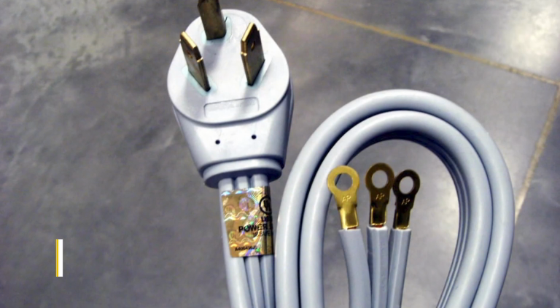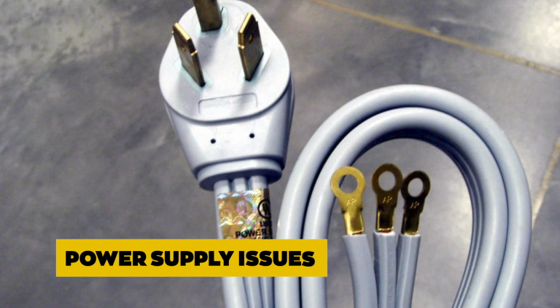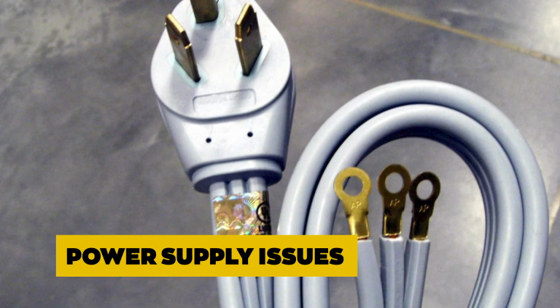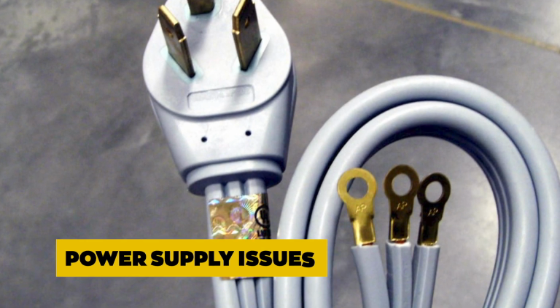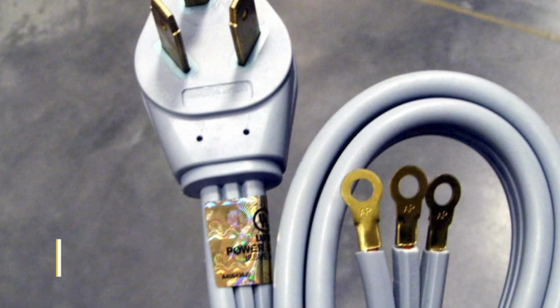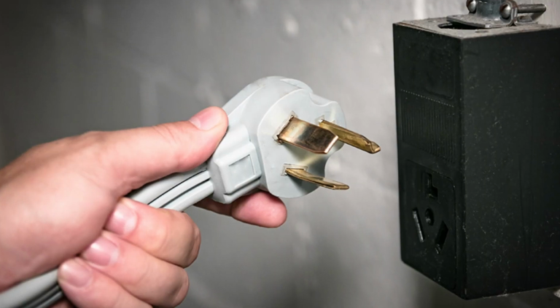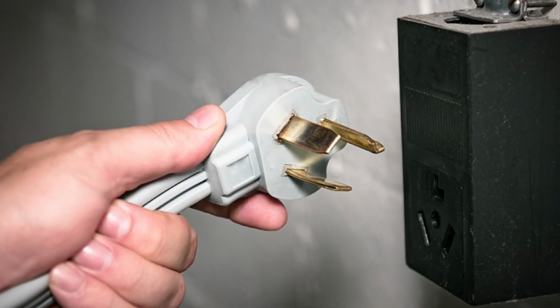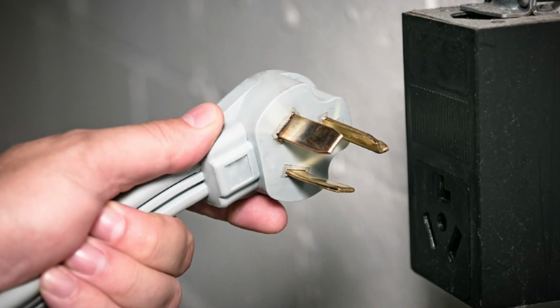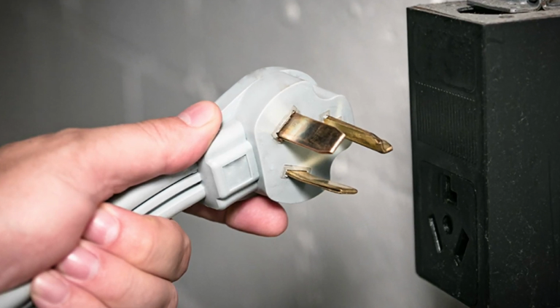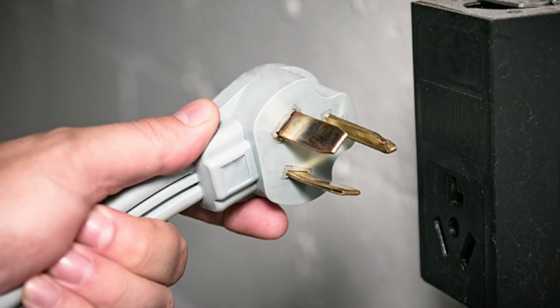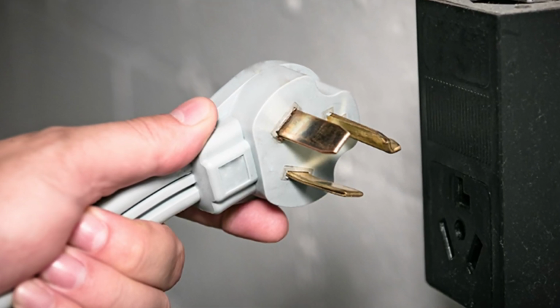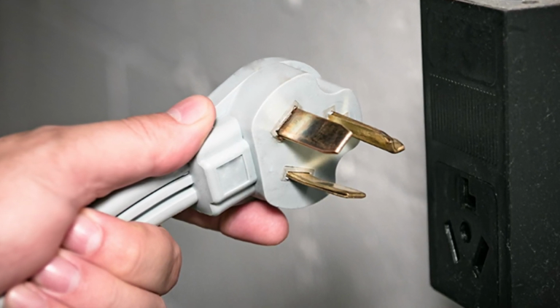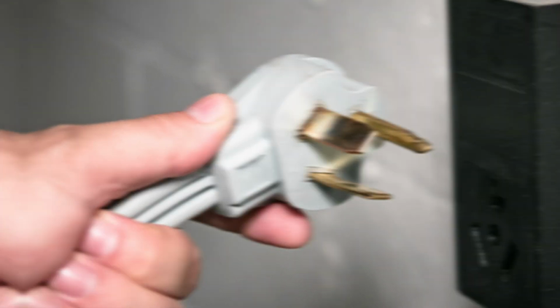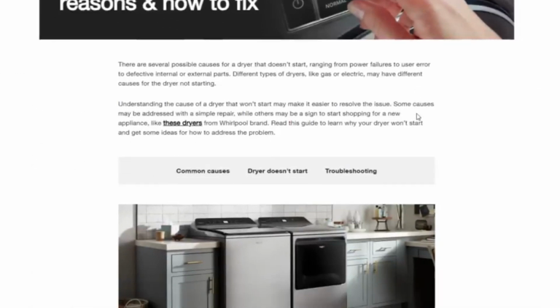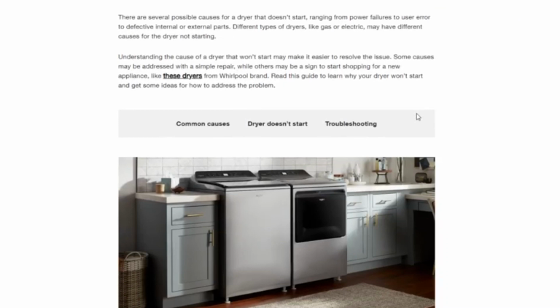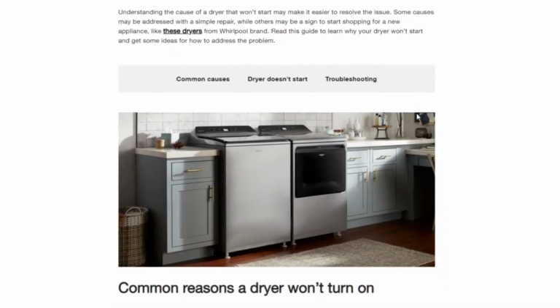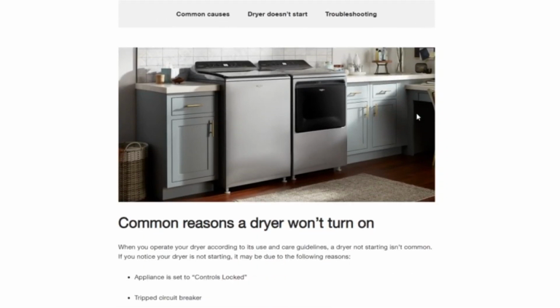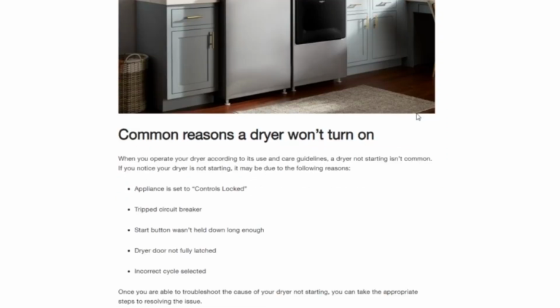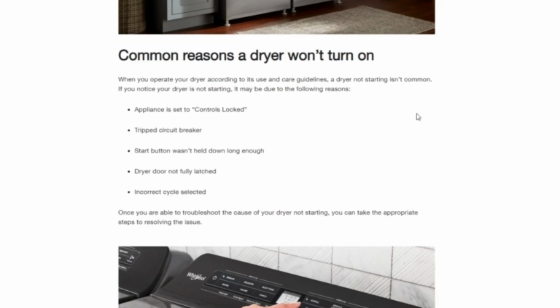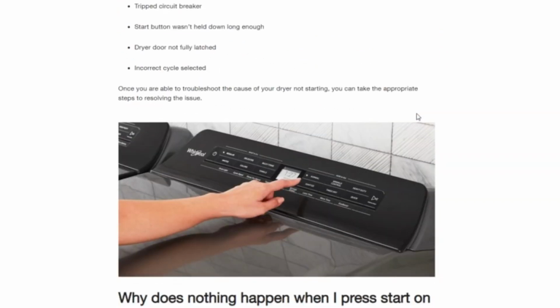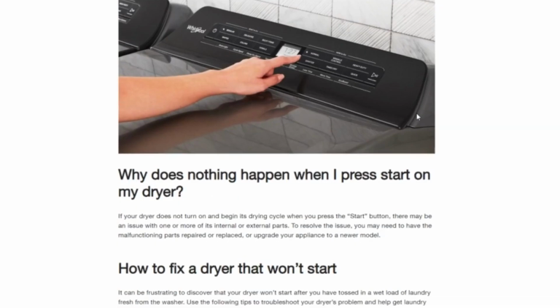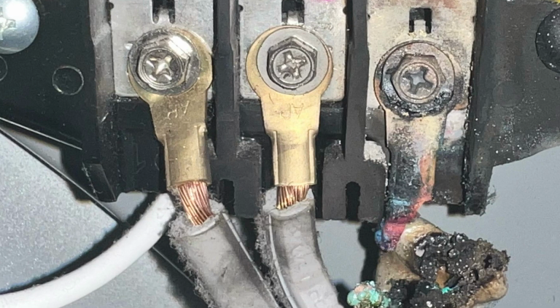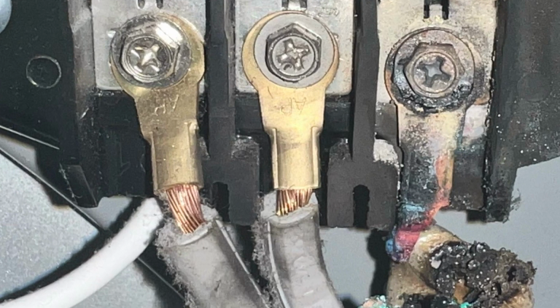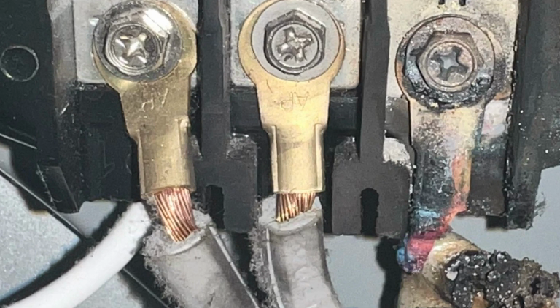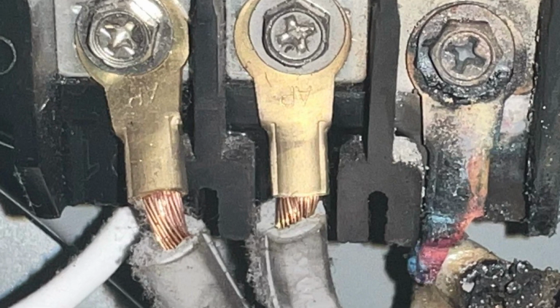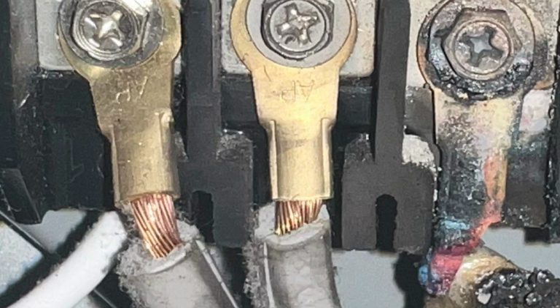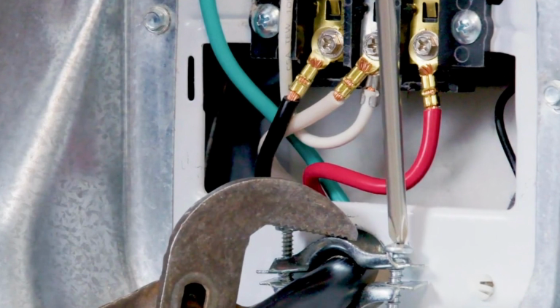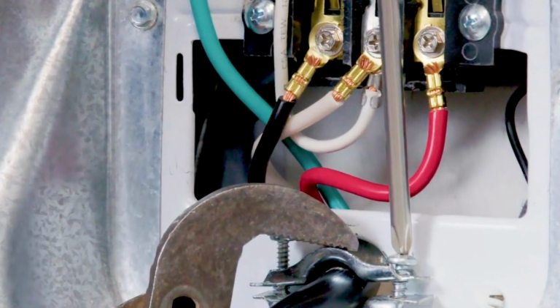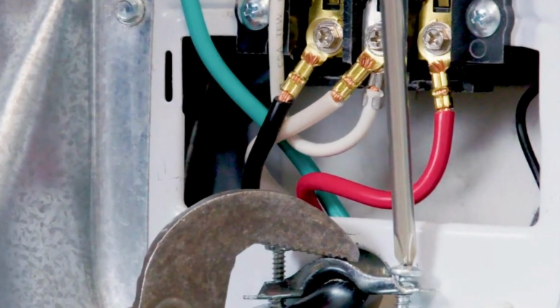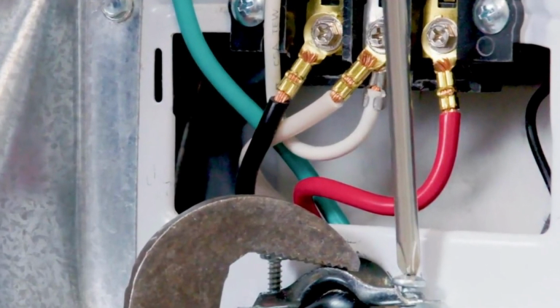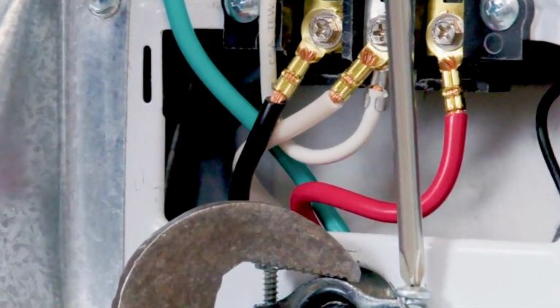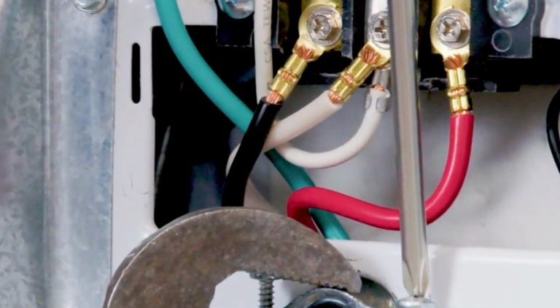Power Supply Issues: If you've not correctly plugged in your dryer, it will not function. A dryer needs a sufficient power outlet so it can dry well. You may also have a short in your circuit, which can hinder power usage making the dryer malfunction.